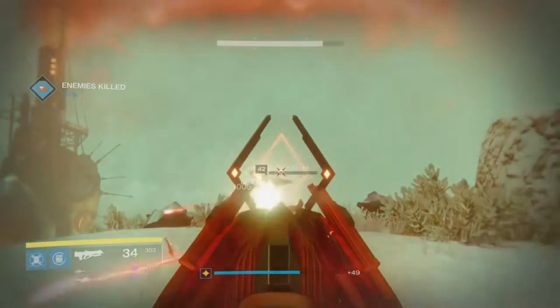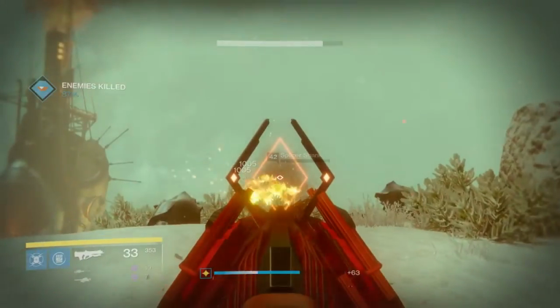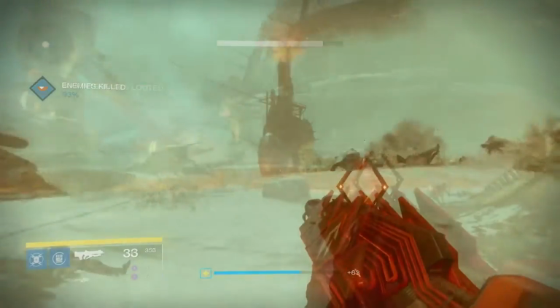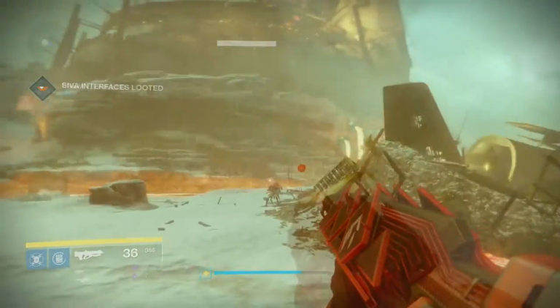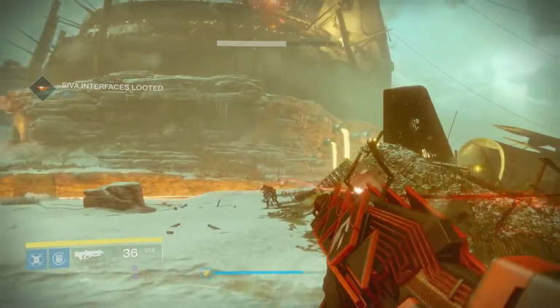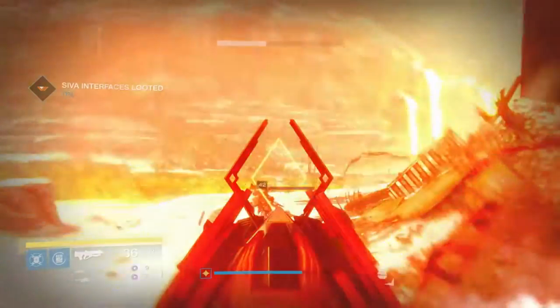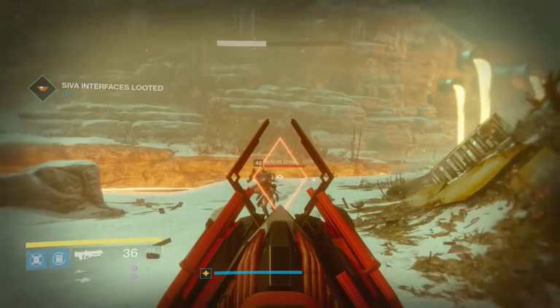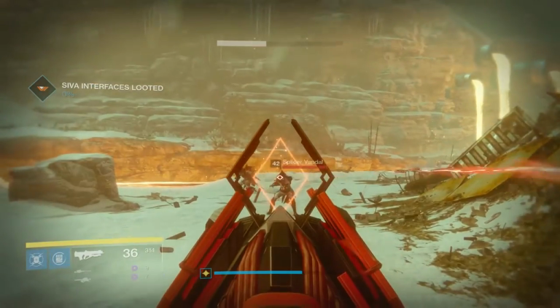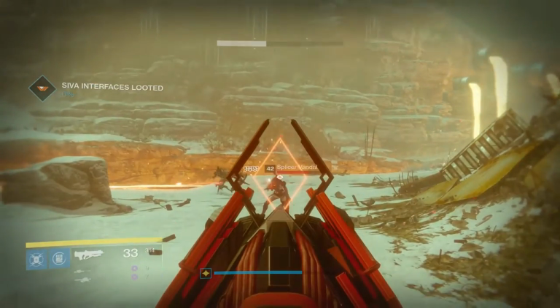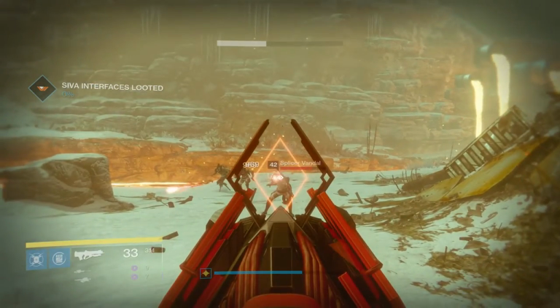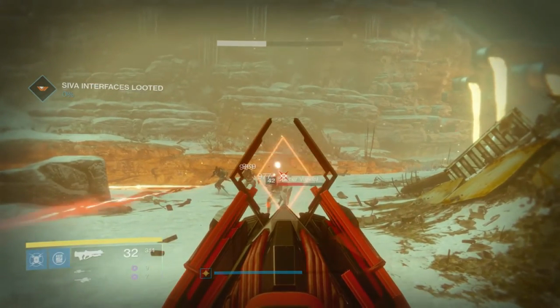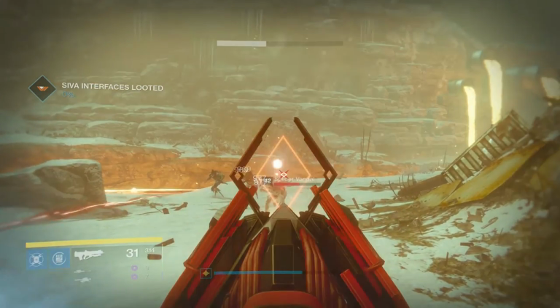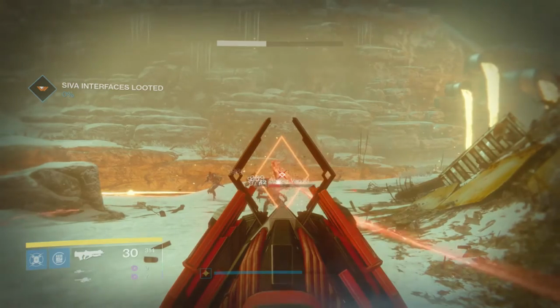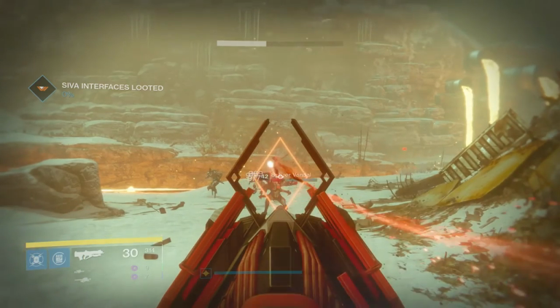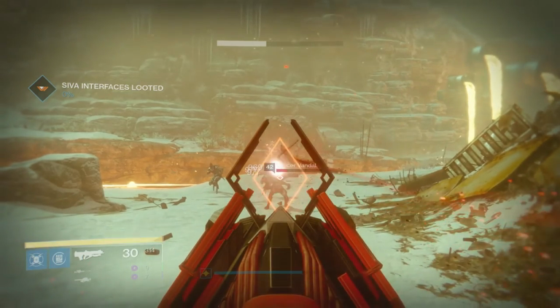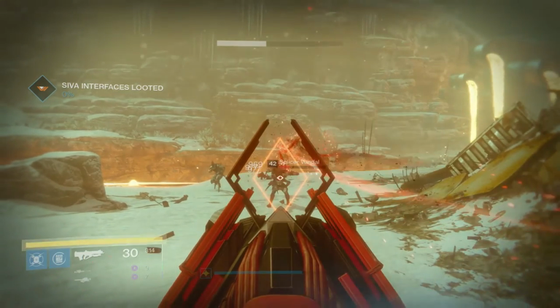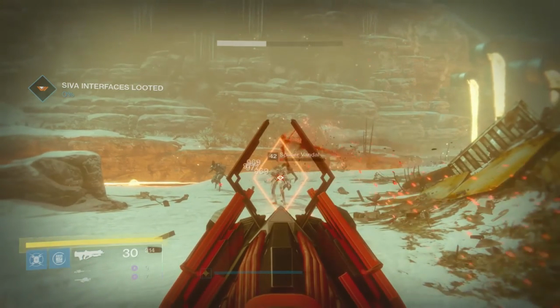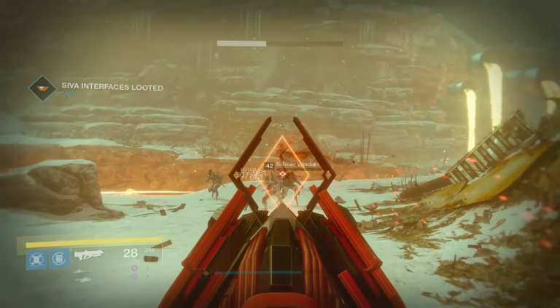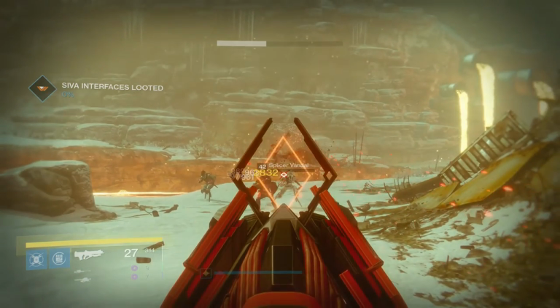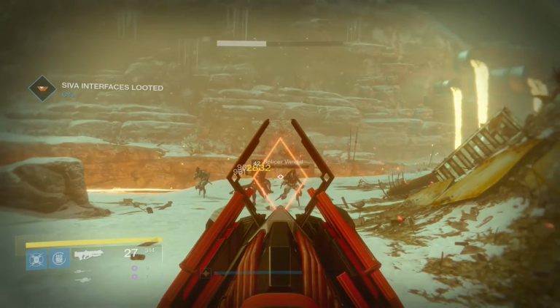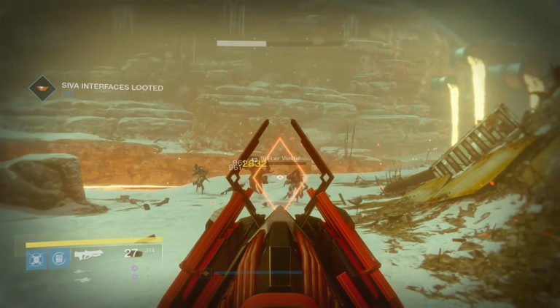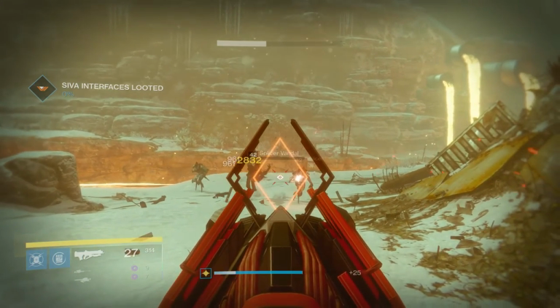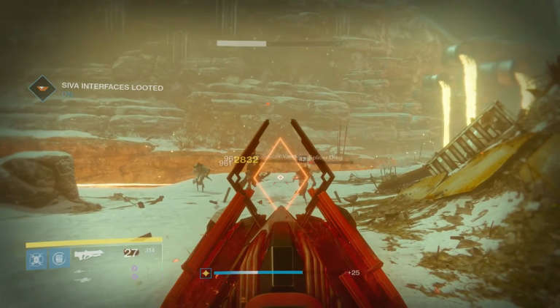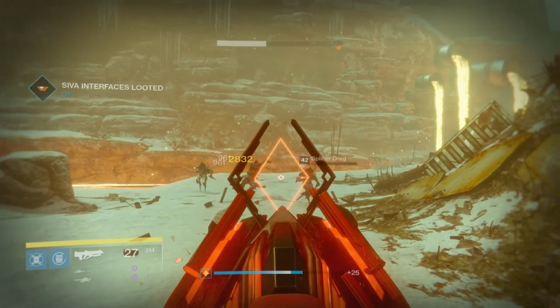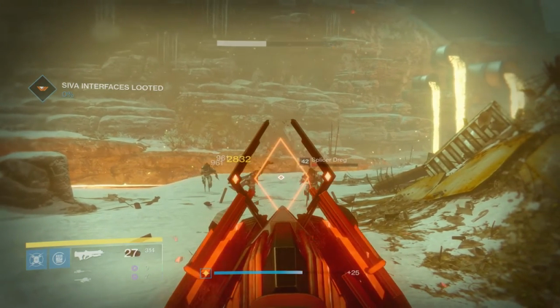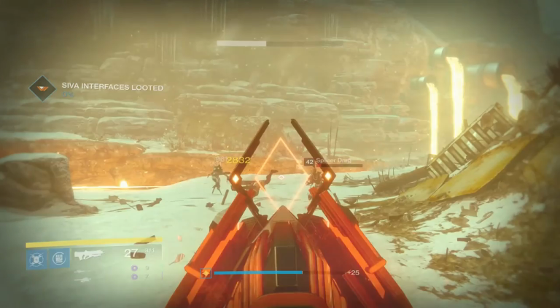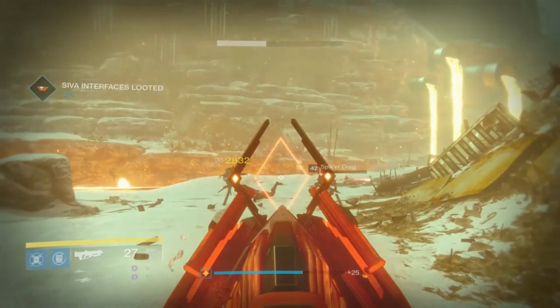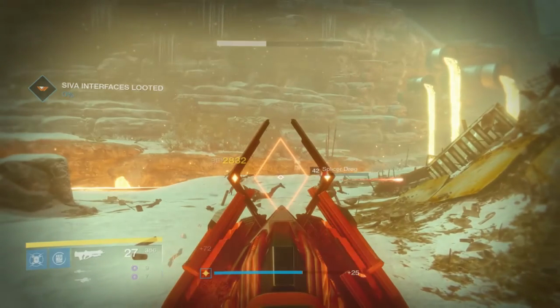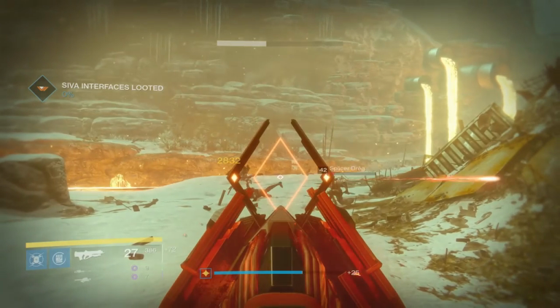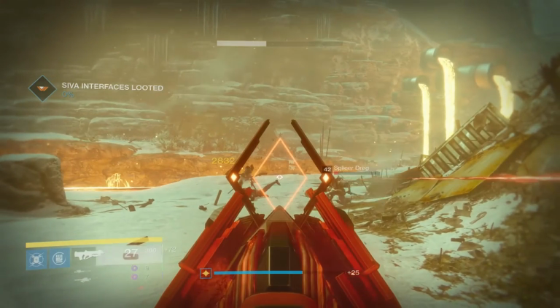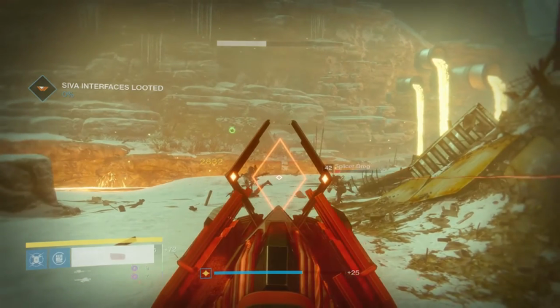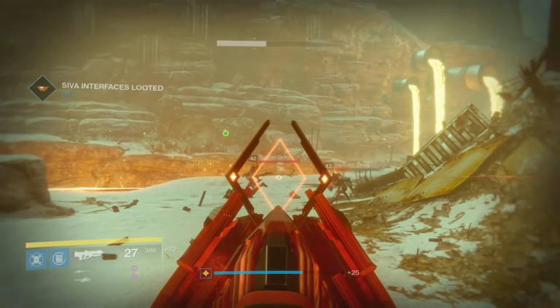These nanites cannot land critical hits and do the three times damage that critical hits can do. However, notice from this clip how abrupt the range drop-off is from this gun. Nanites do not have range drop-off, so you'll always do almost two full bursts worth of base damage as if you were right next to your enemy.